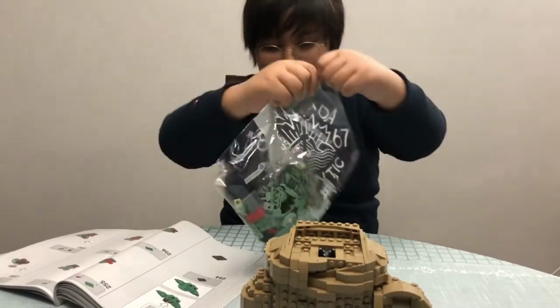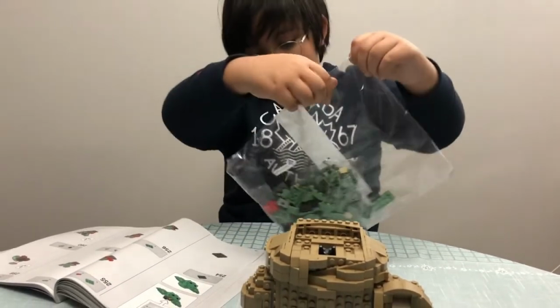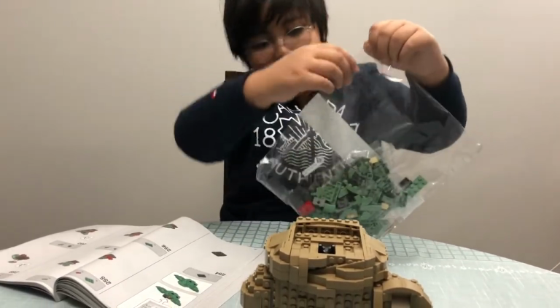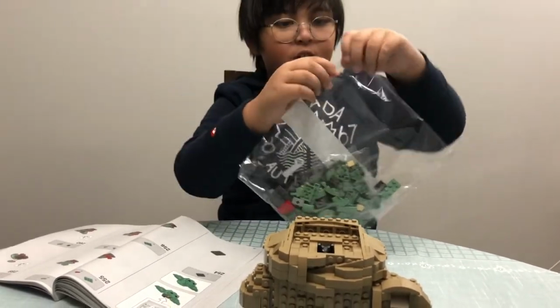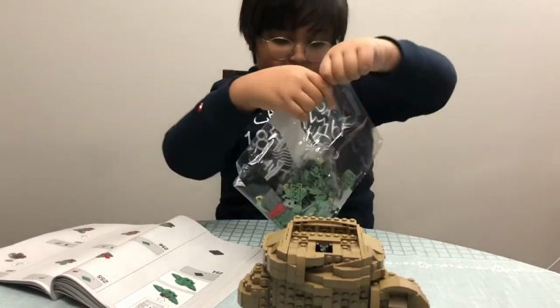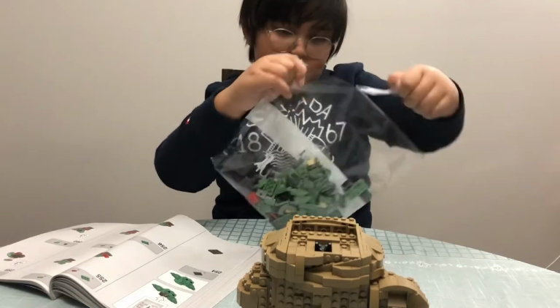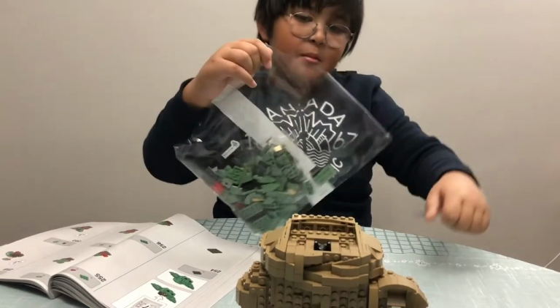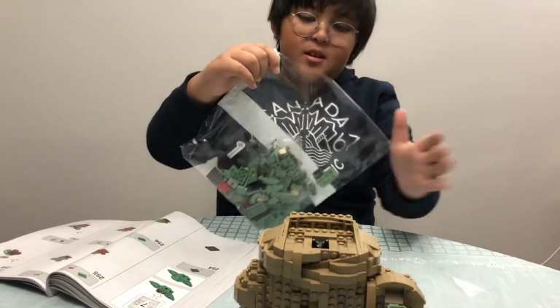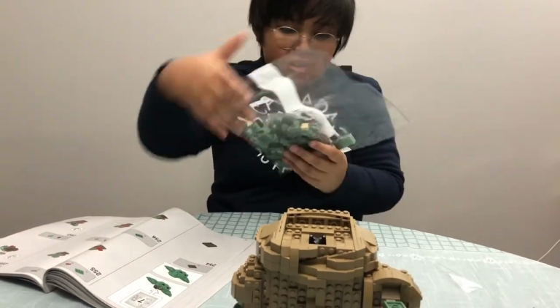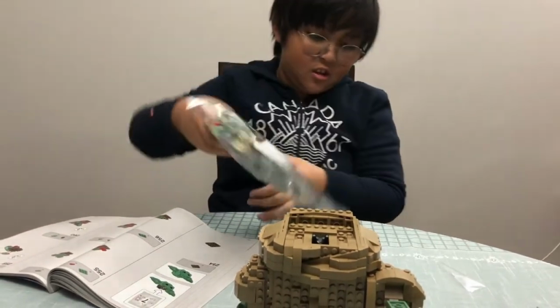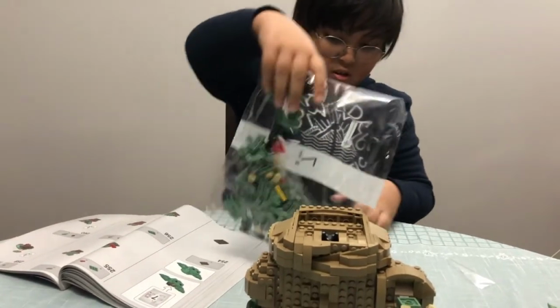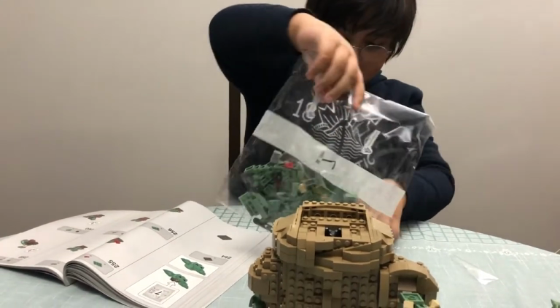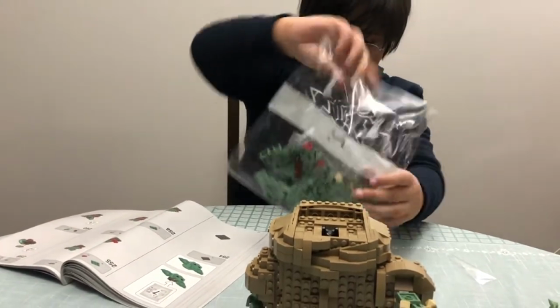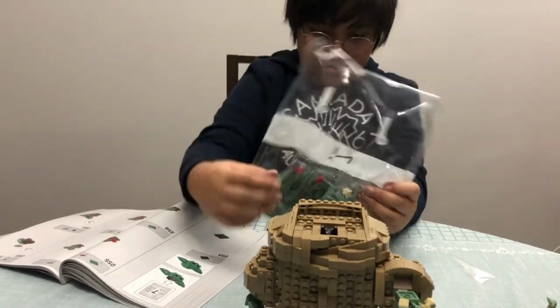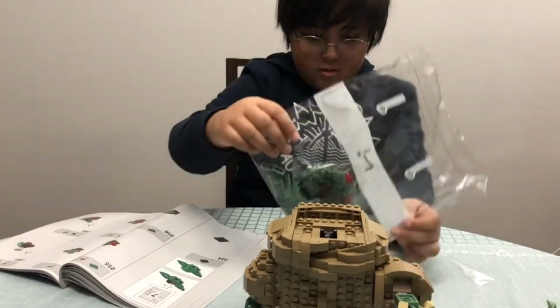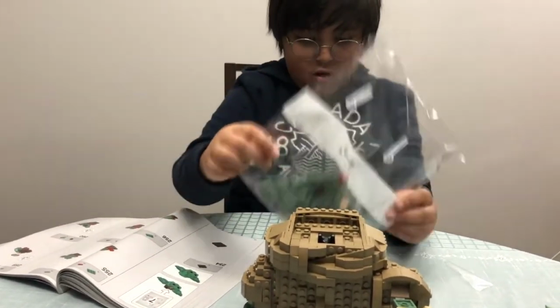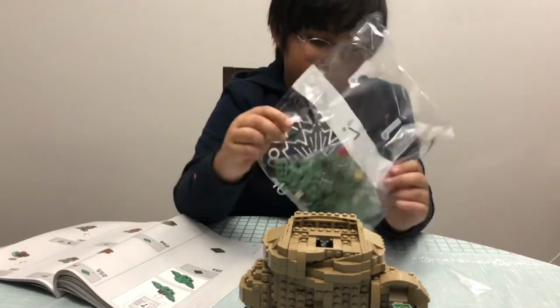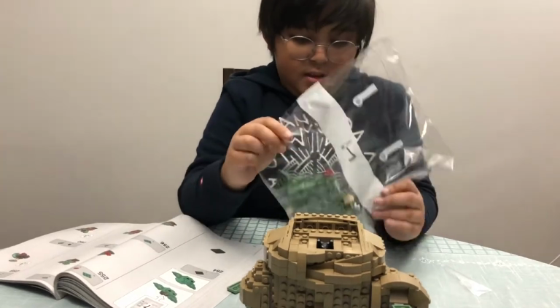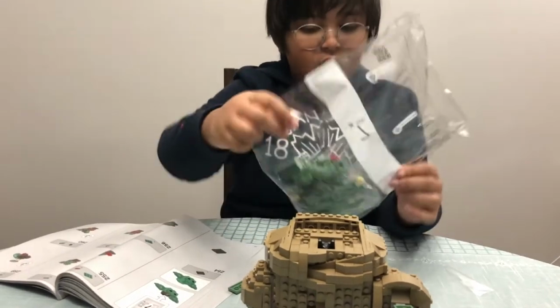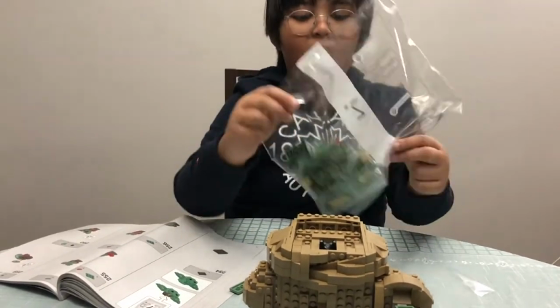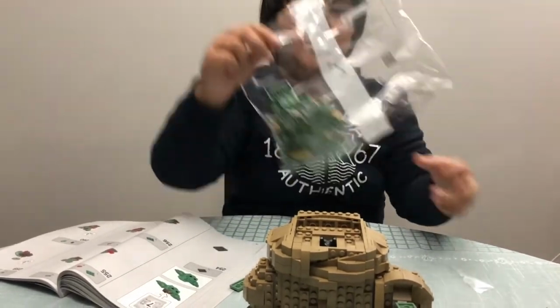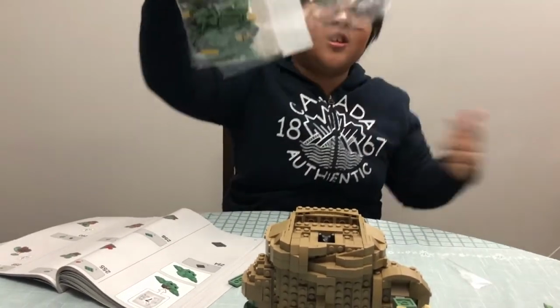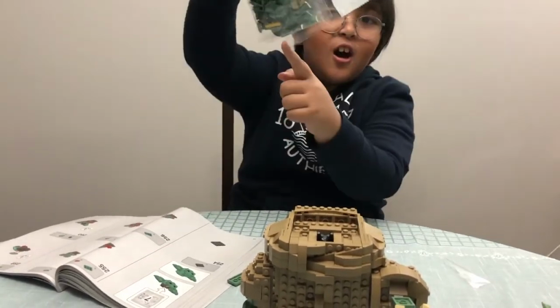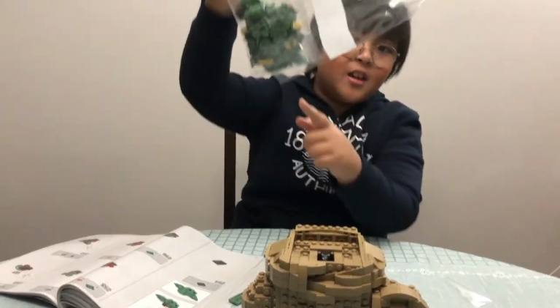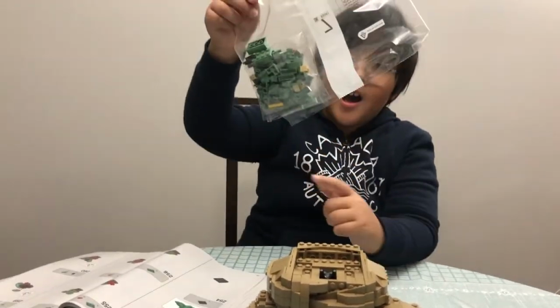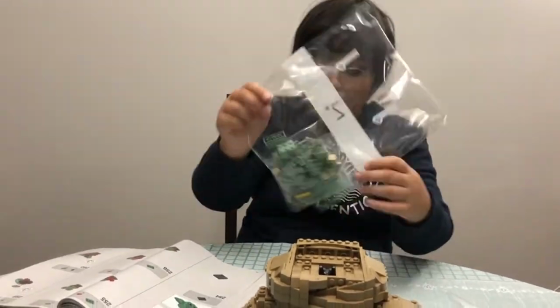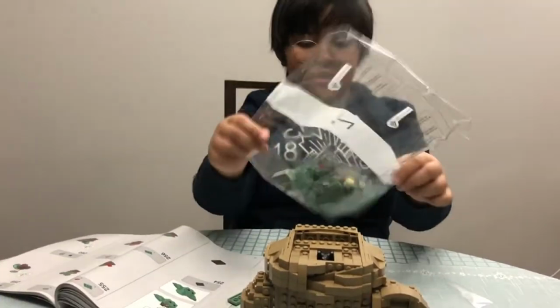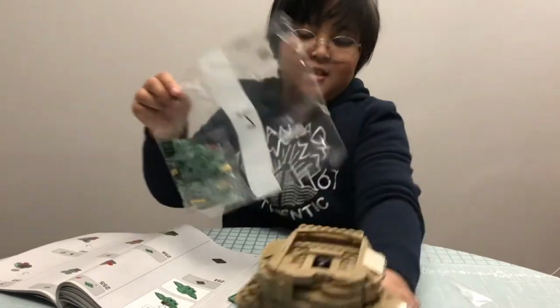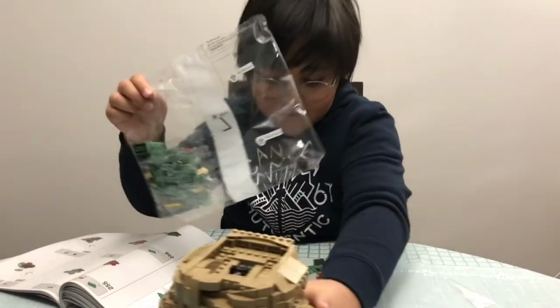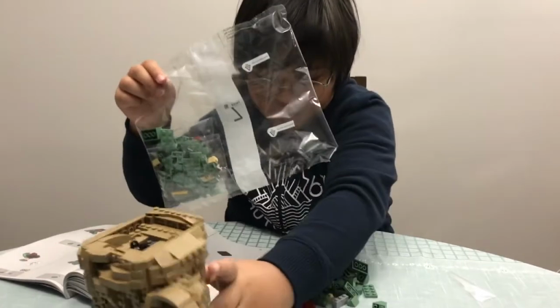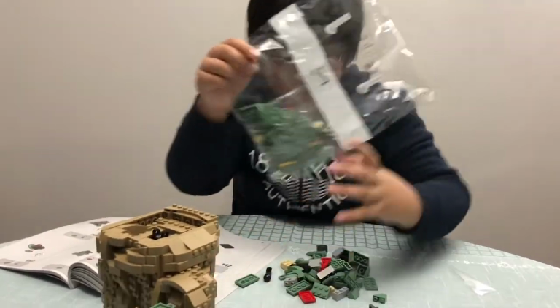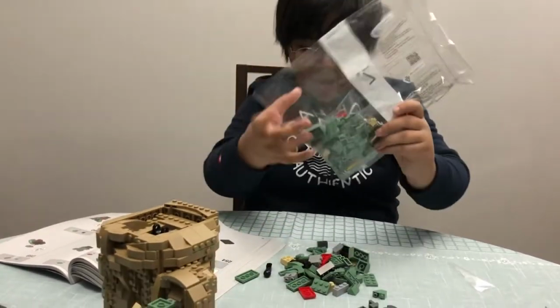Bag number seven — this should be simple, just not that many pieces actually. Oh no, there's a clog — there's a clog in the bag! I repeat, there is a clog in the bag!